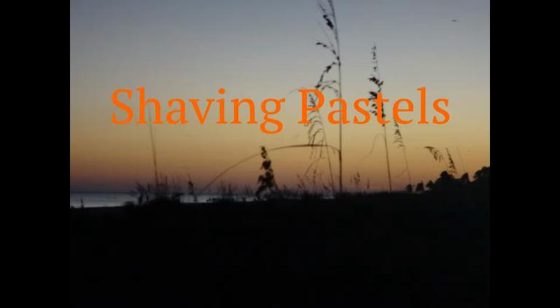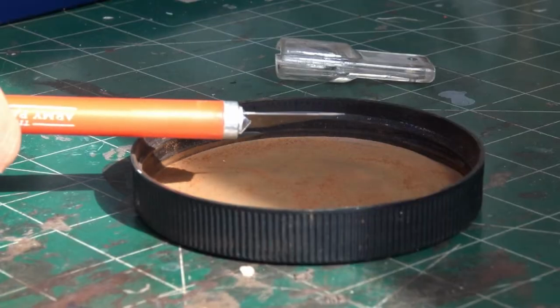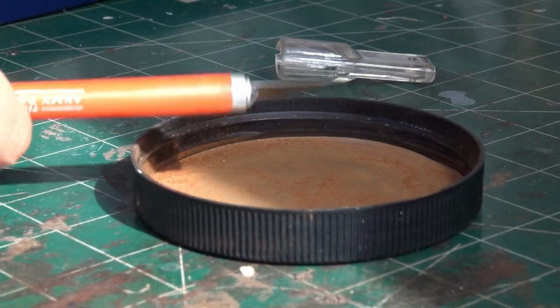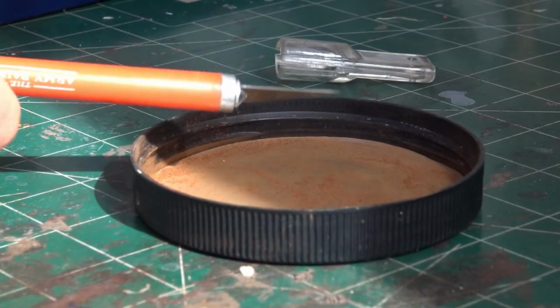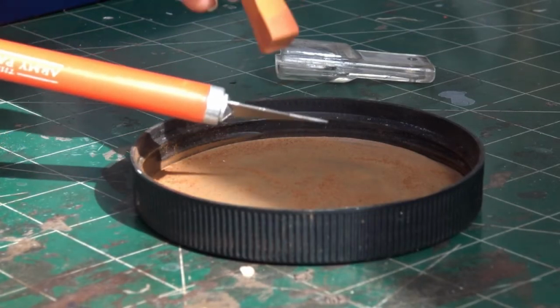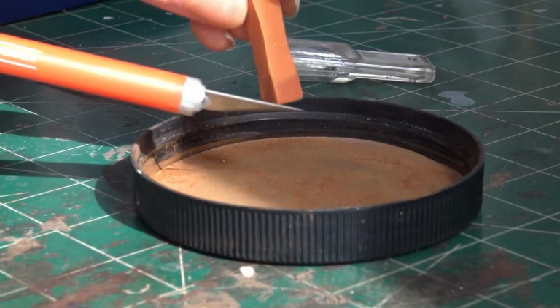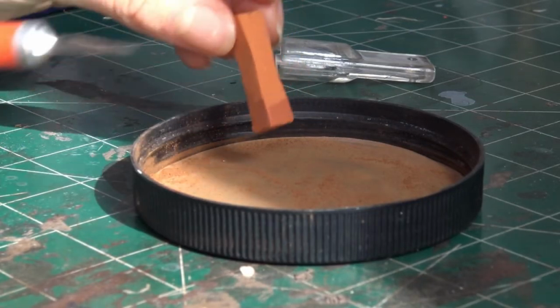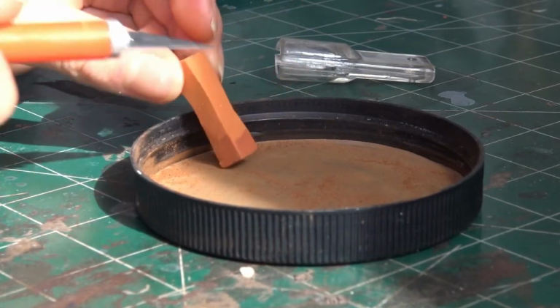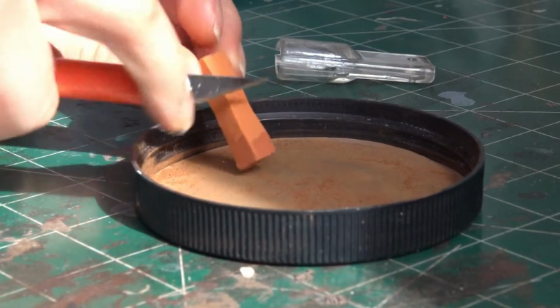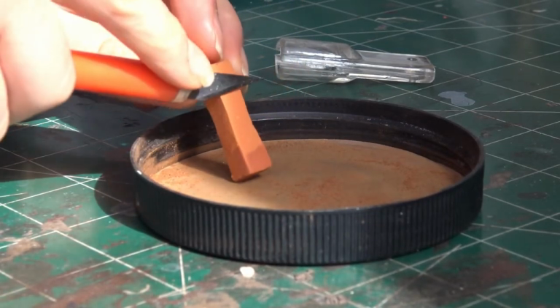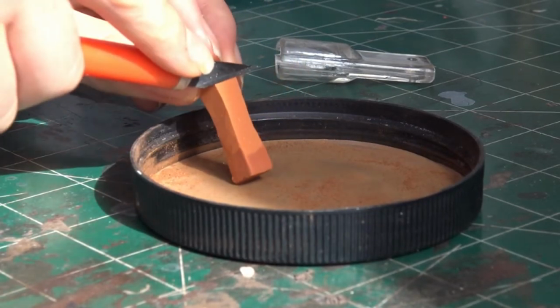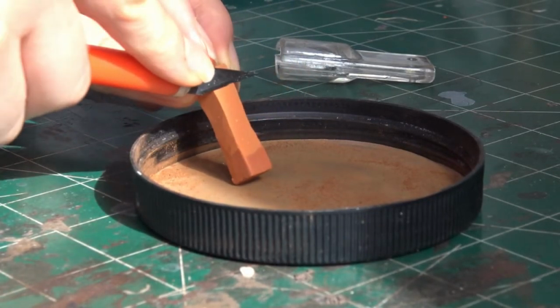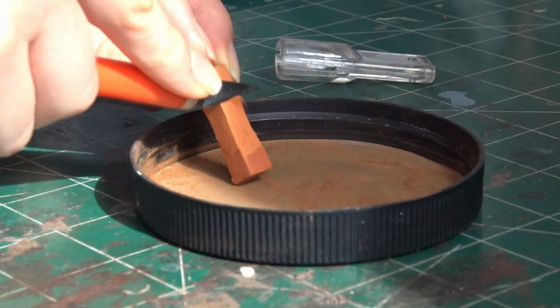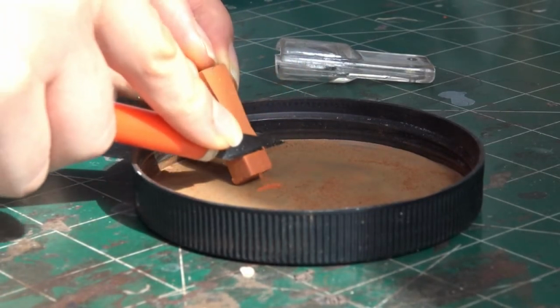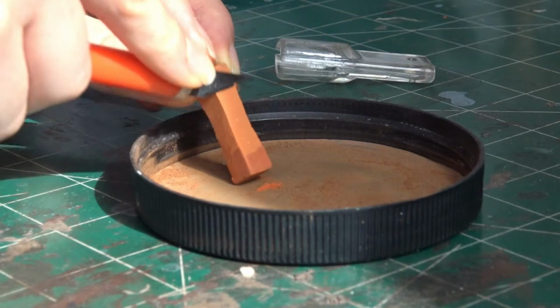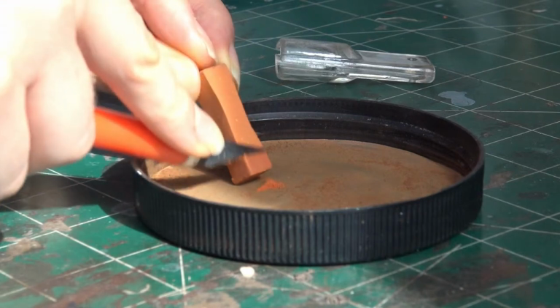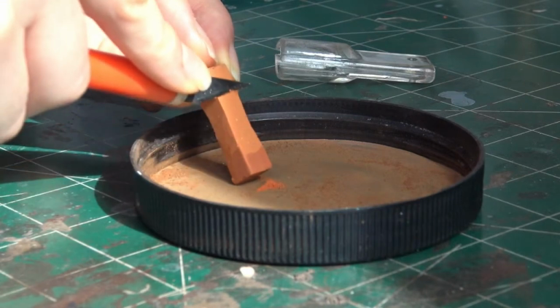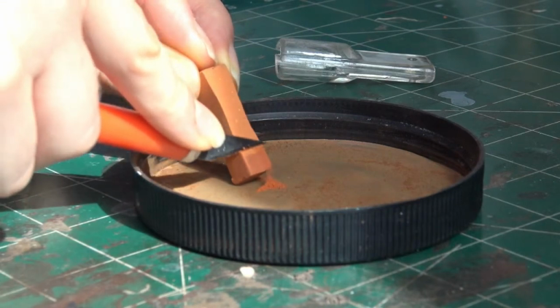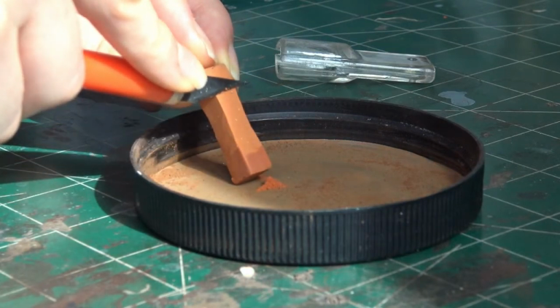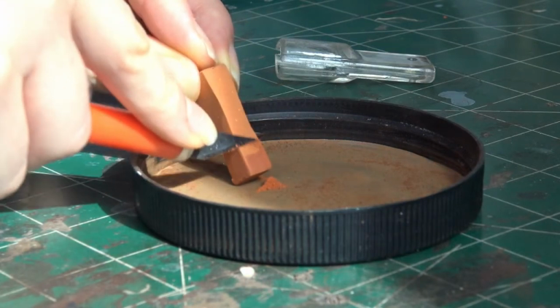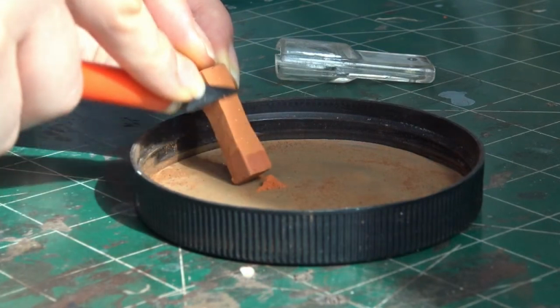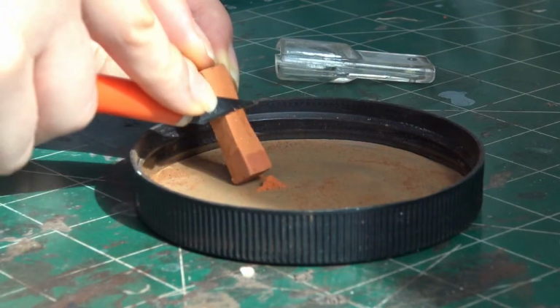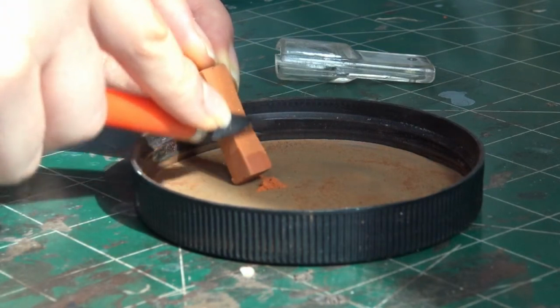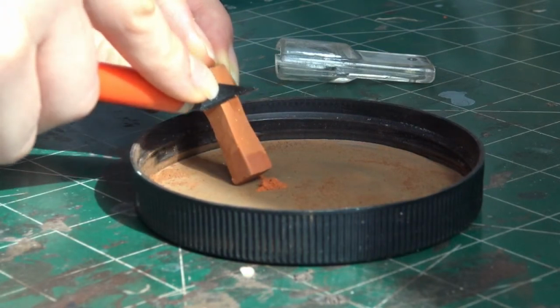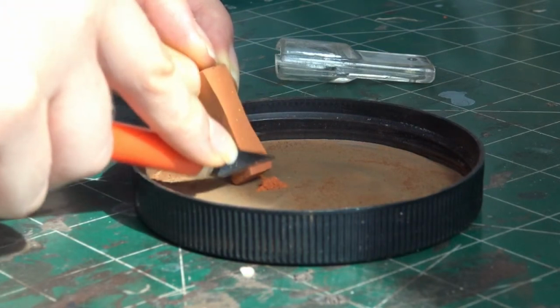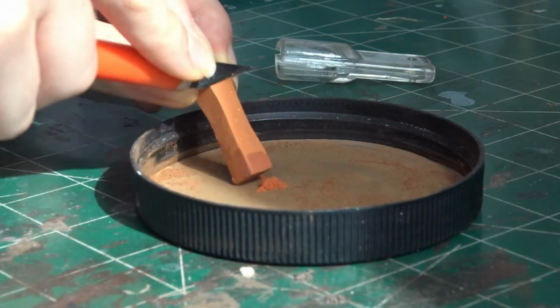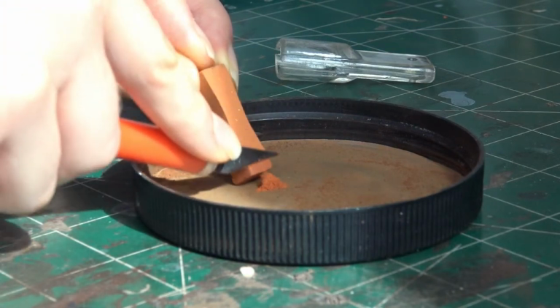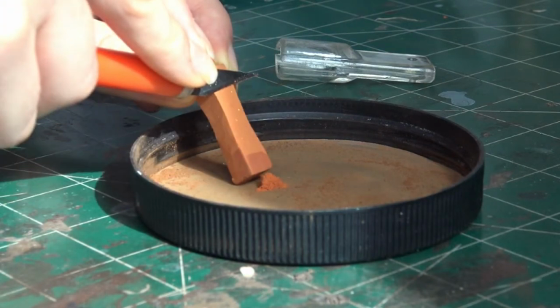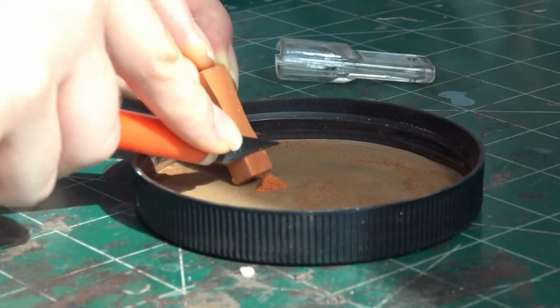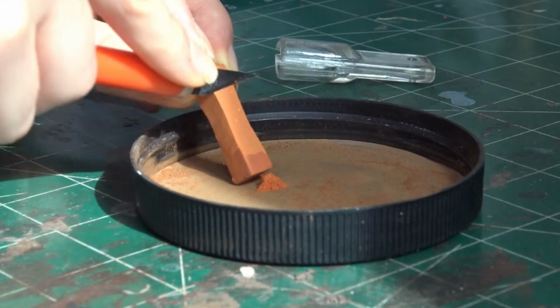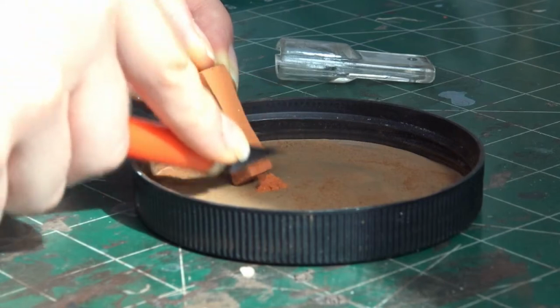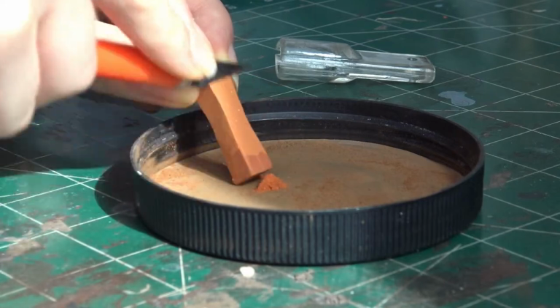To shave pastels, you will need to hold your pastel in a small dish or lid, and lightly slide an exacto knife or some kind of blade down the face of the pastel. Continue this process until you've reached the desired amount.